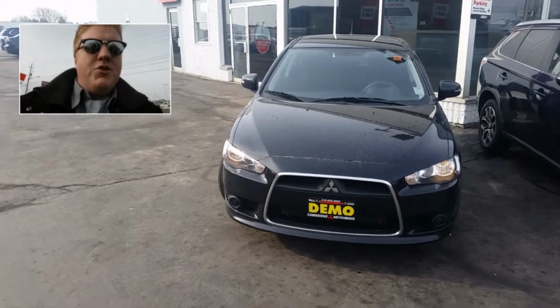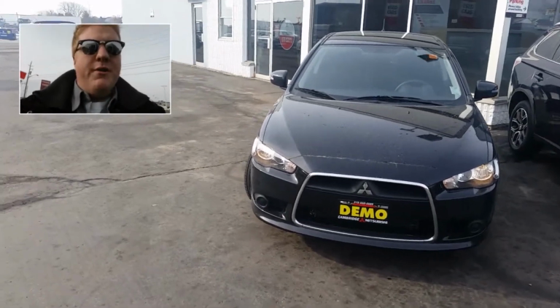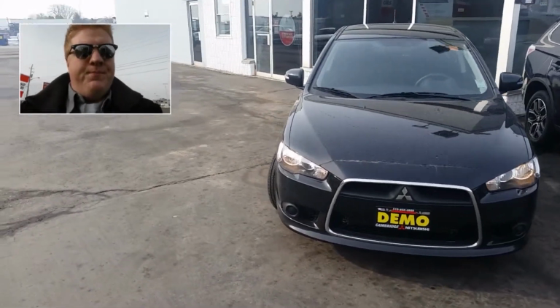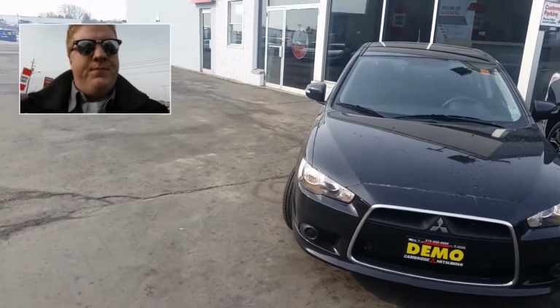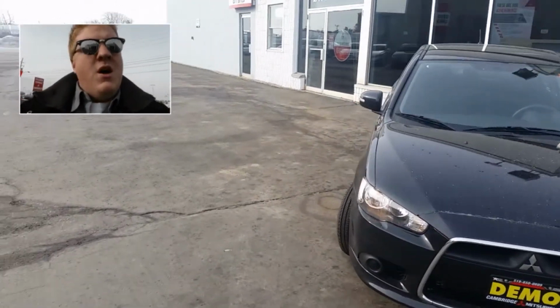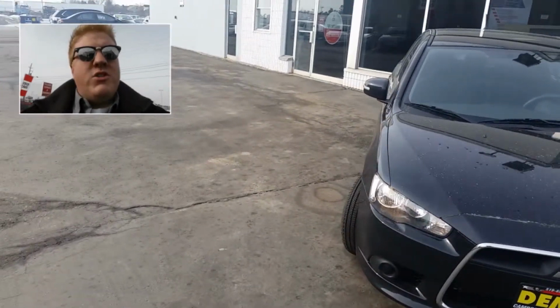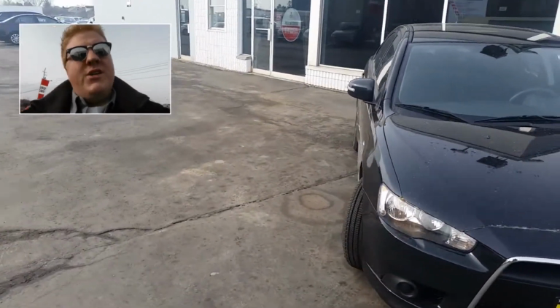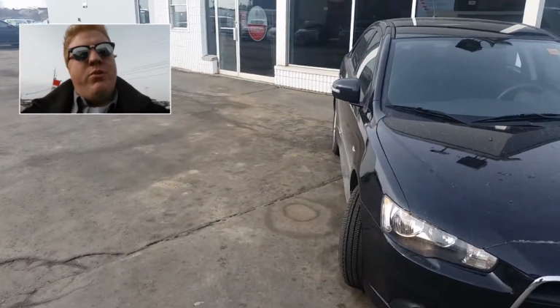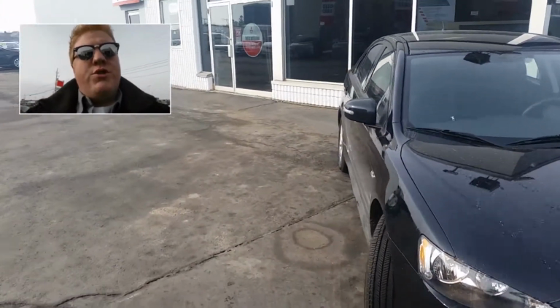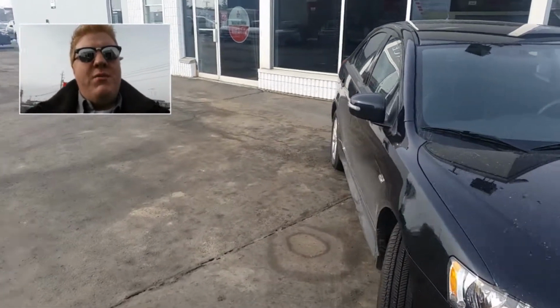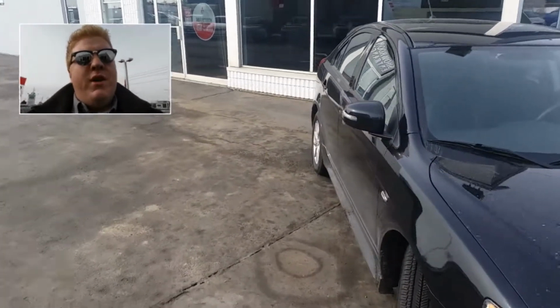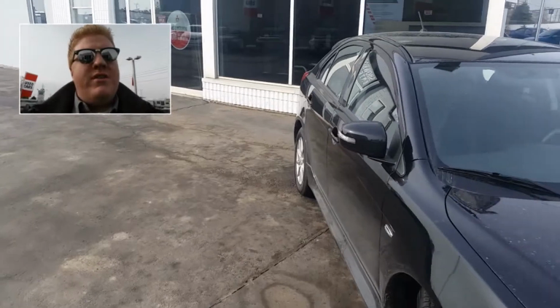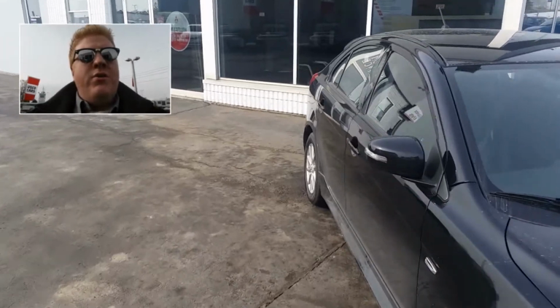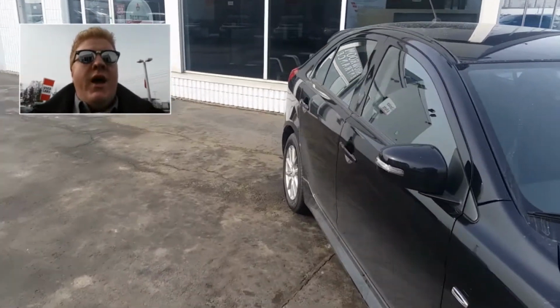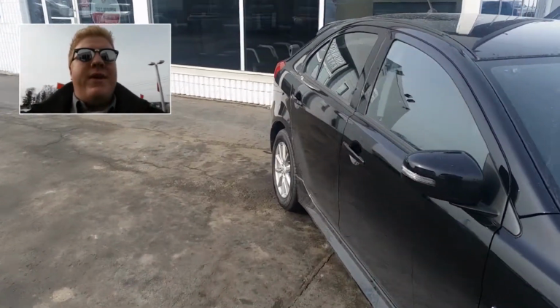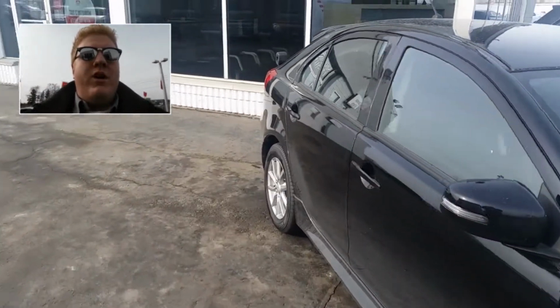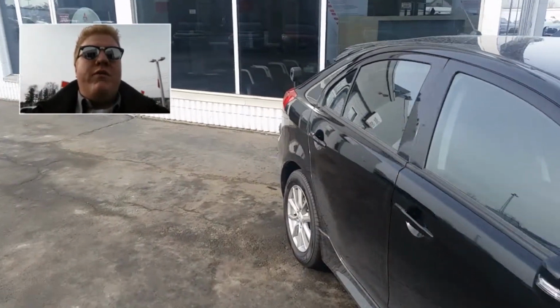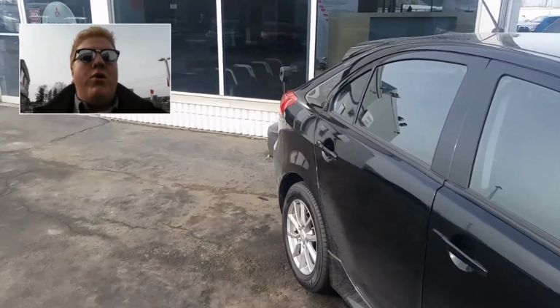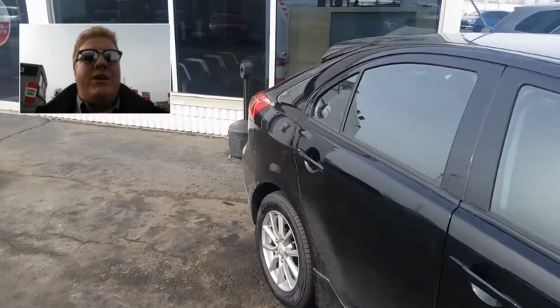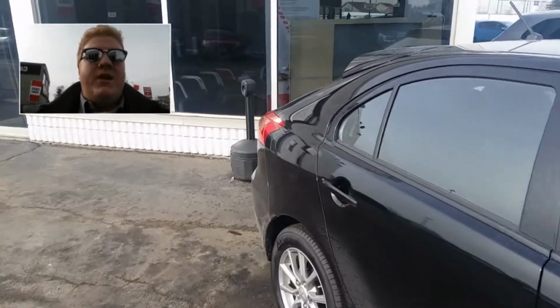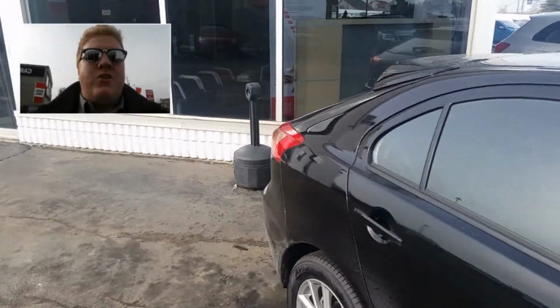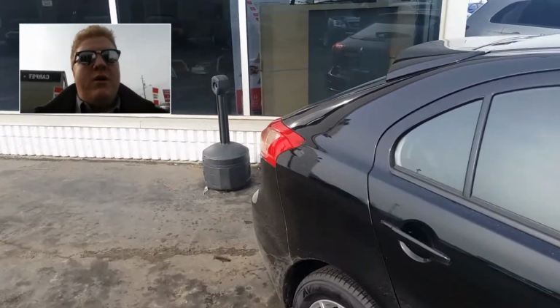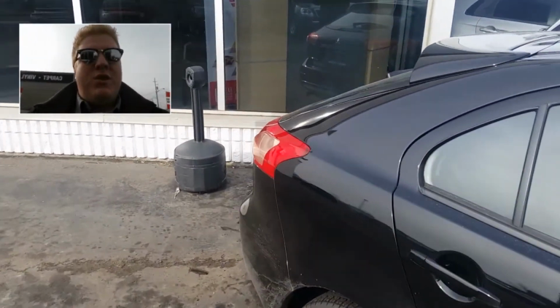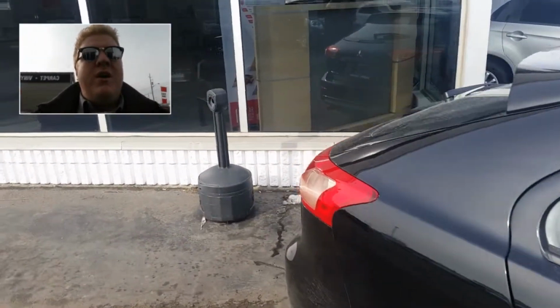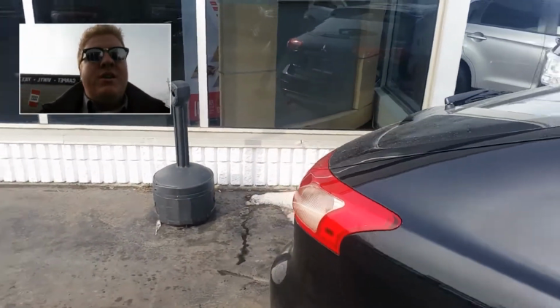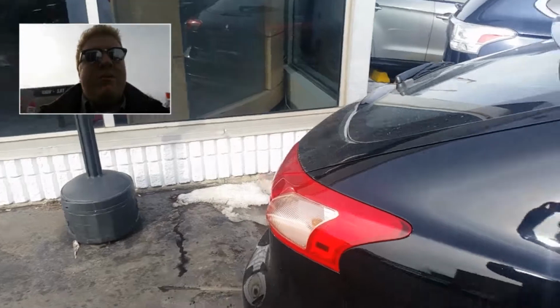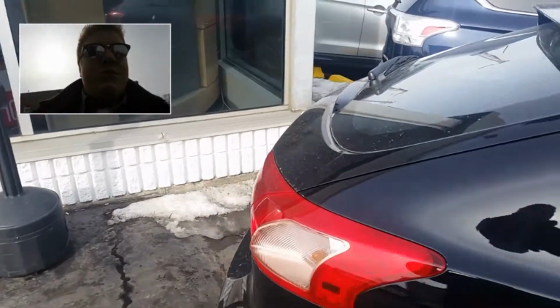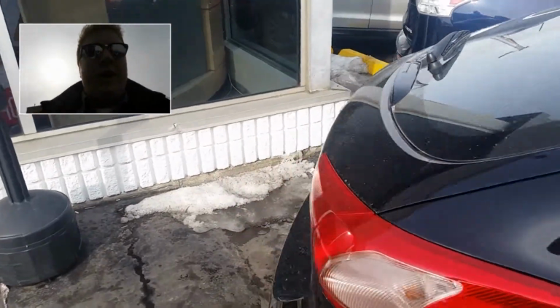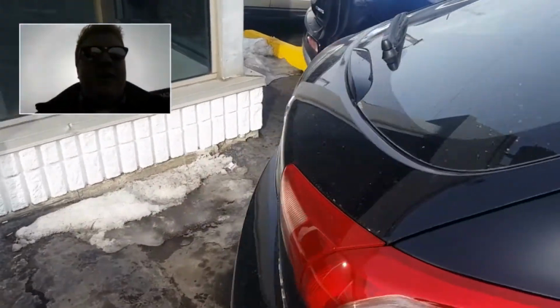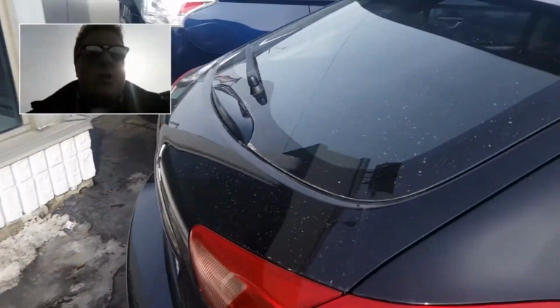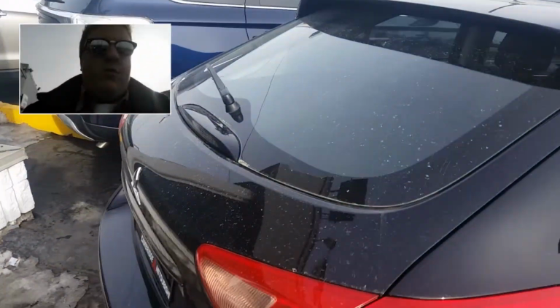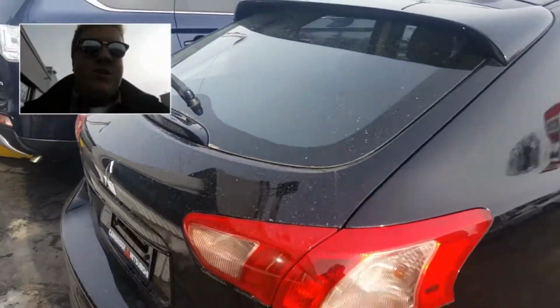I've also attached a brochure to the email that I sent you, and that will give you an even more detailed breakdown as to what comes with this trim level of the Sportback.